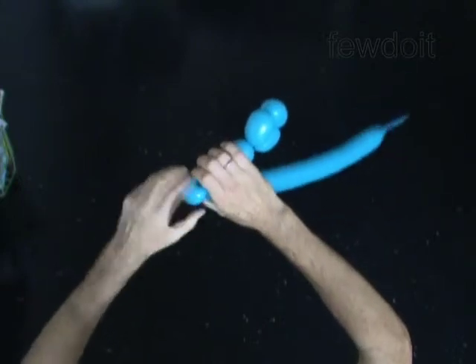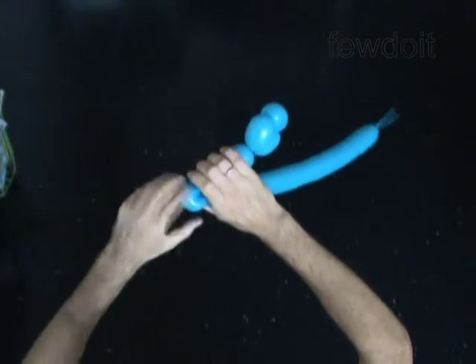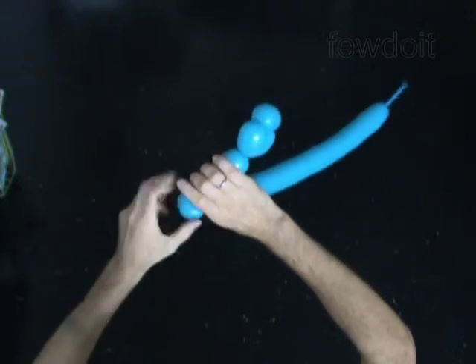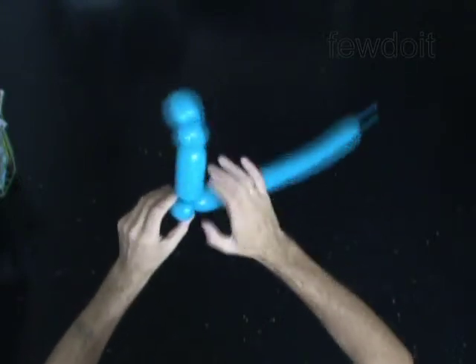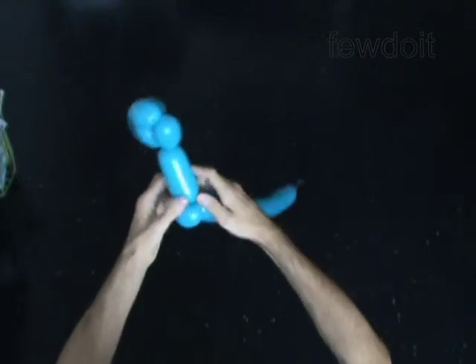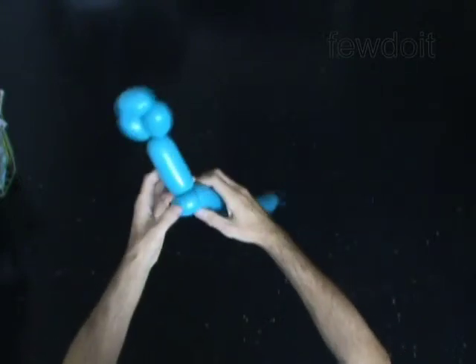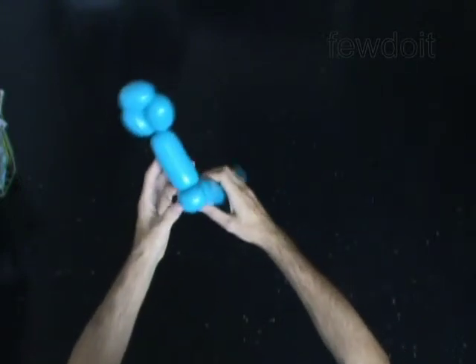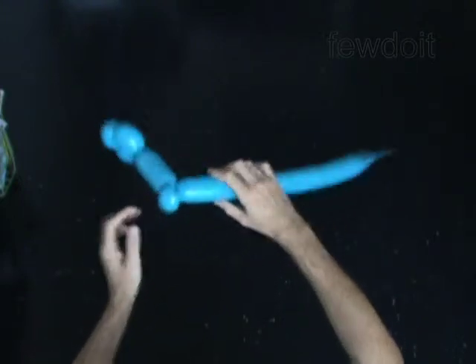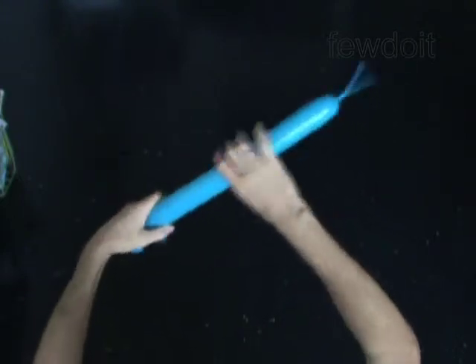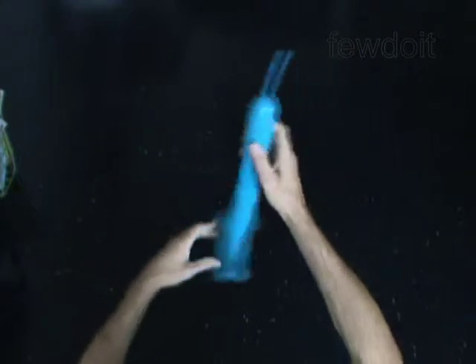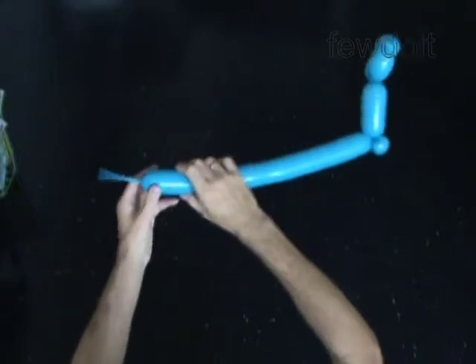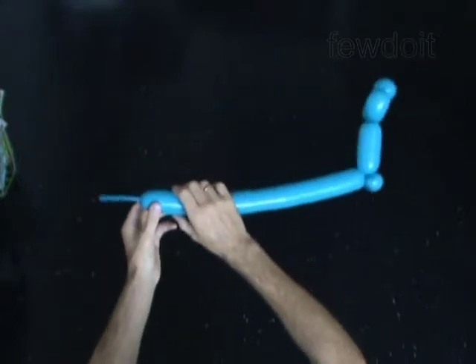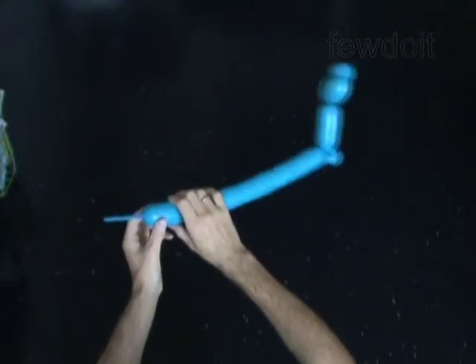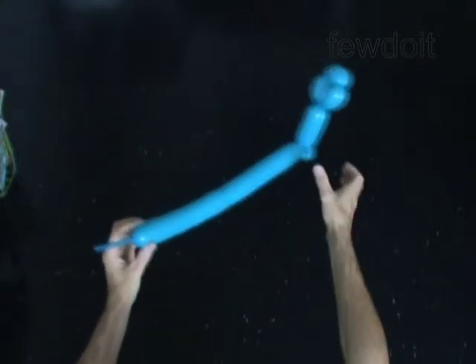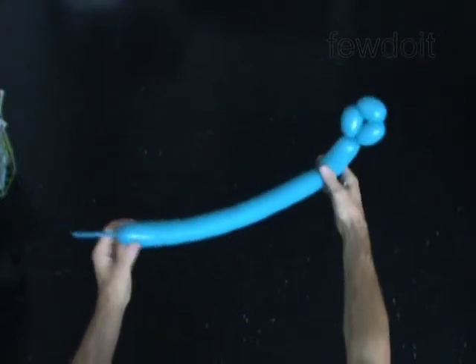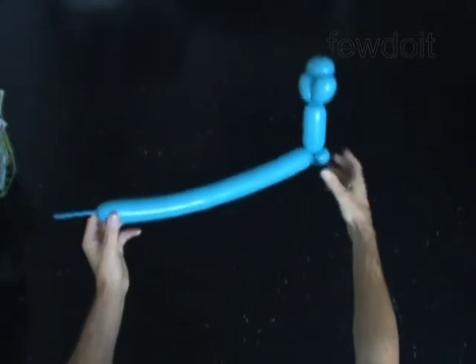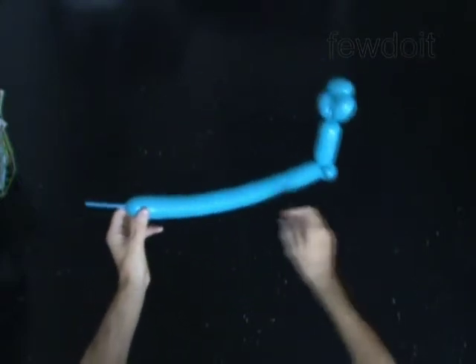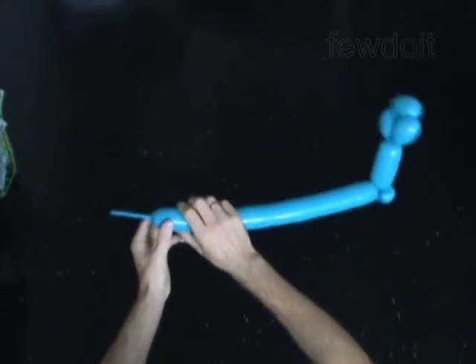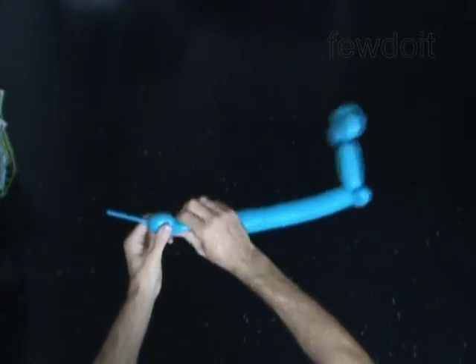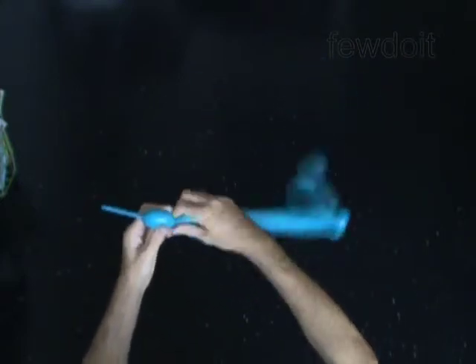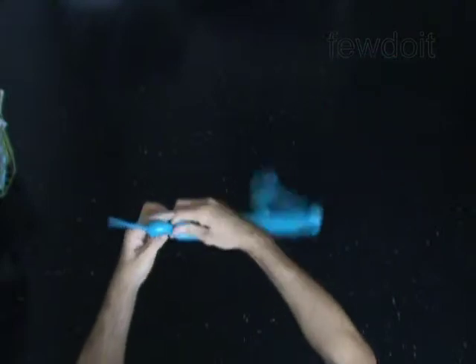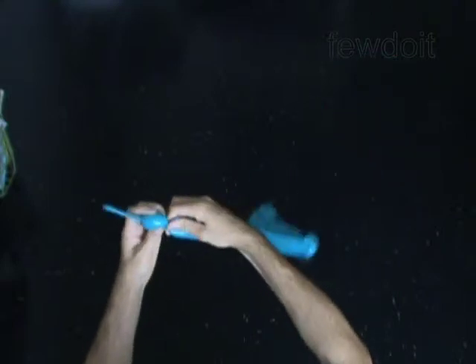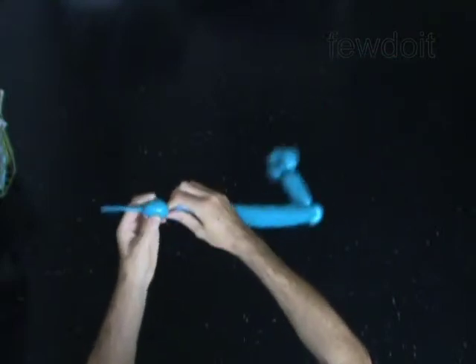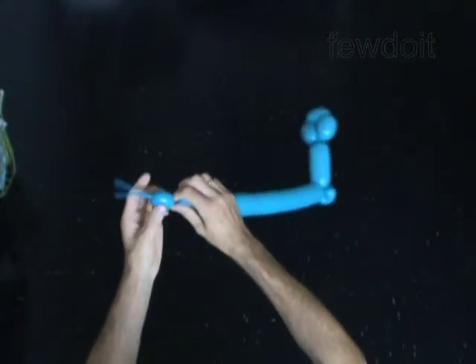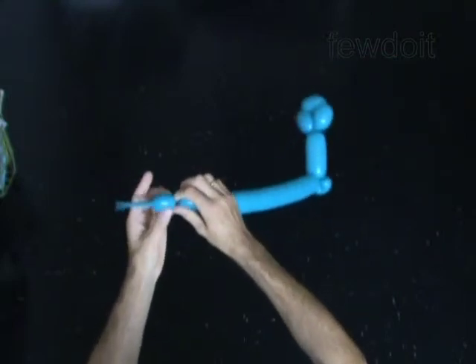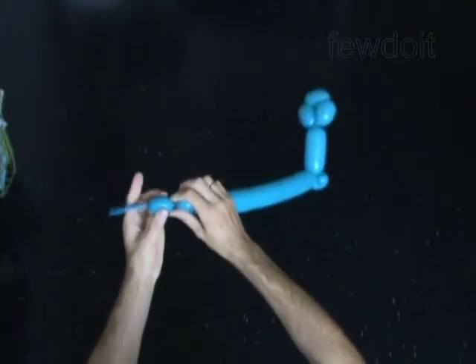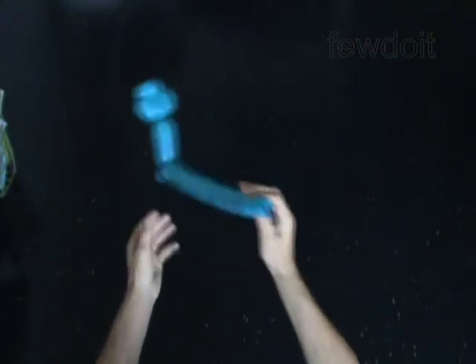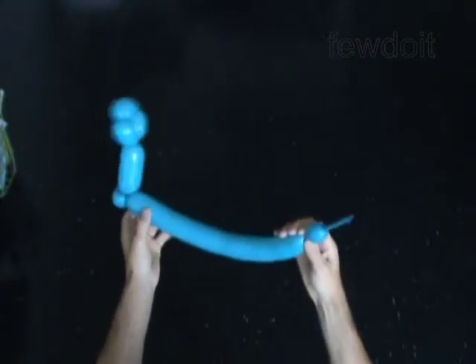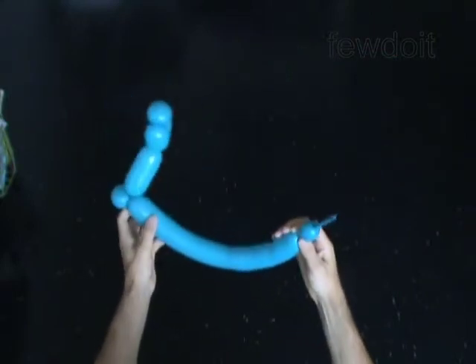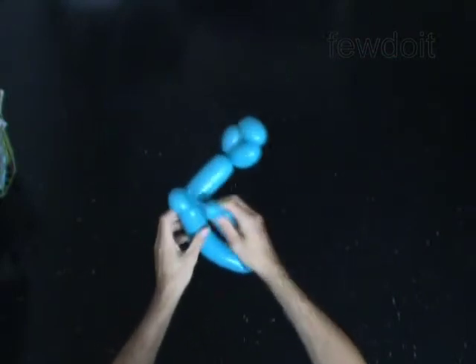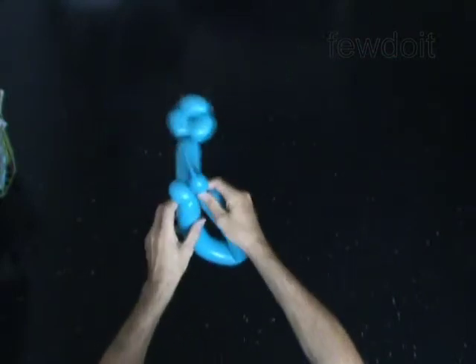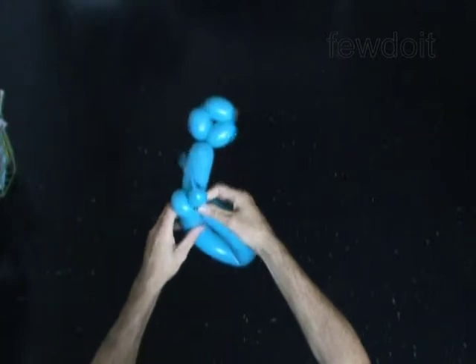The rest of the balloon is the sixth bubble. Twist the seventh 1-inch bubble at the very end of the sixth bubble. Lock both ends of the sixth bubble in one lock twist.